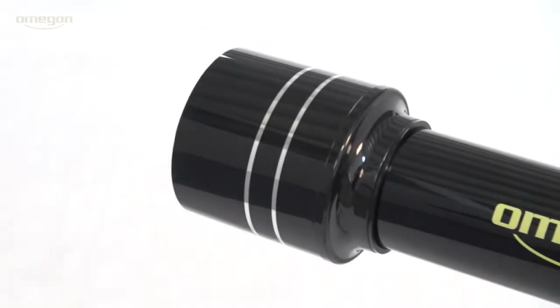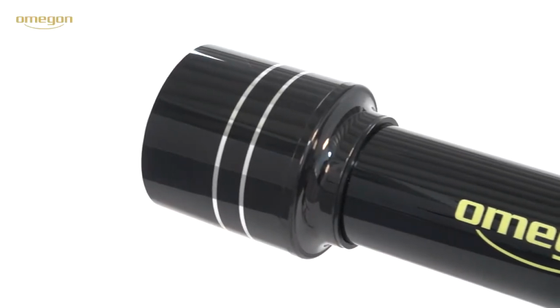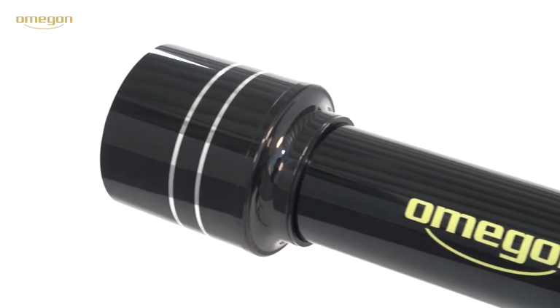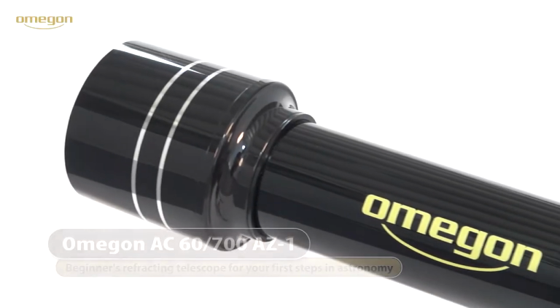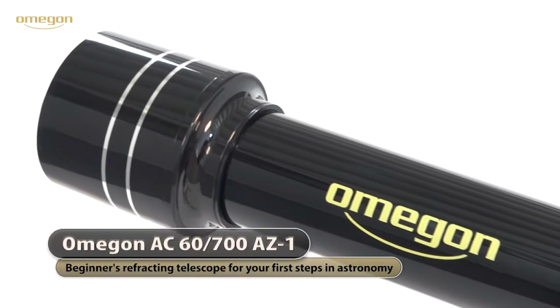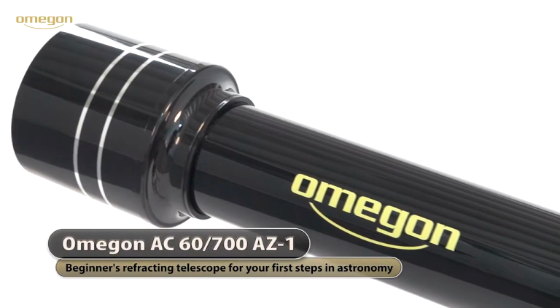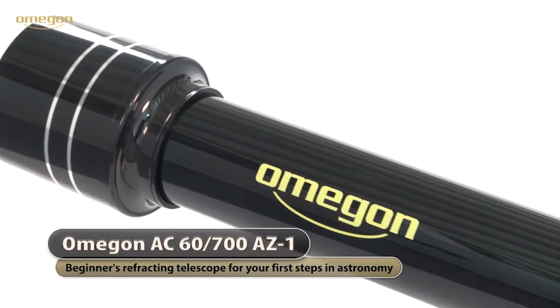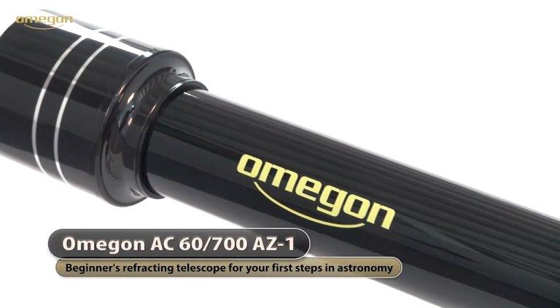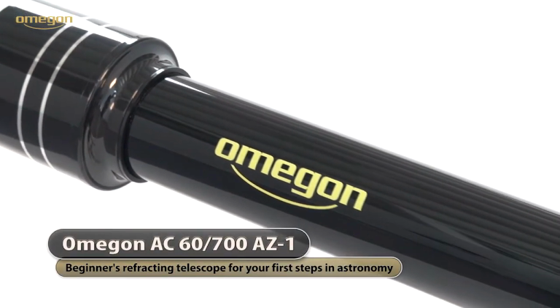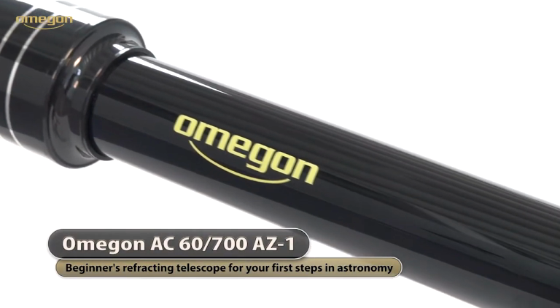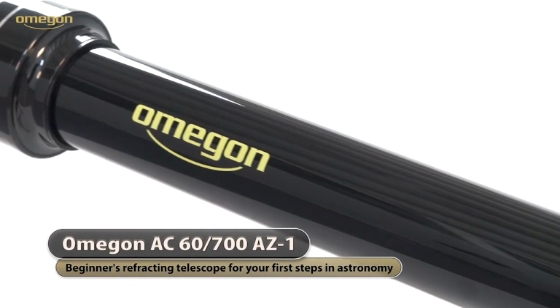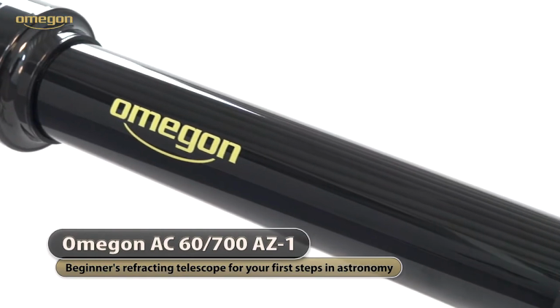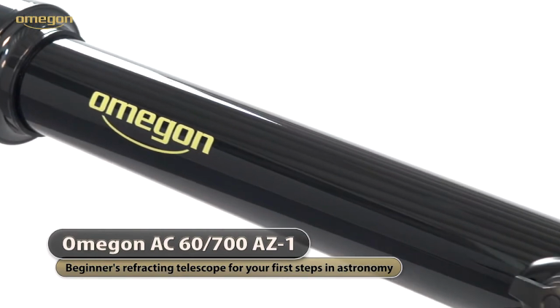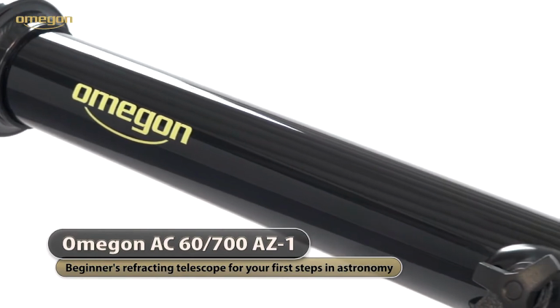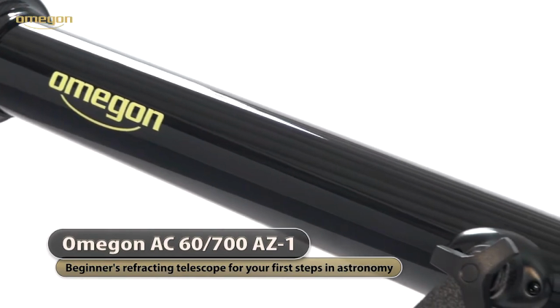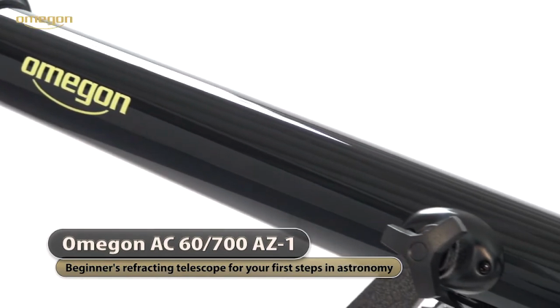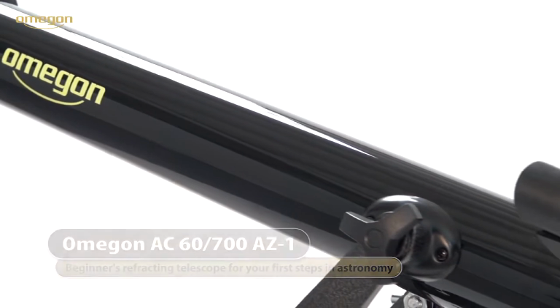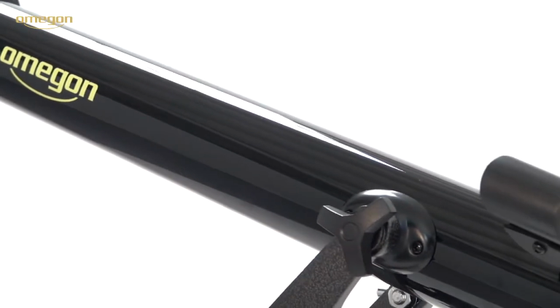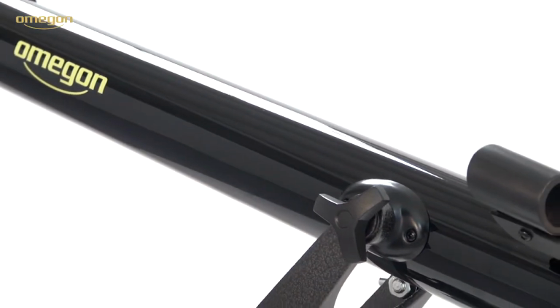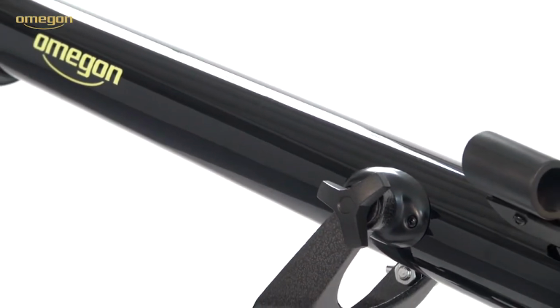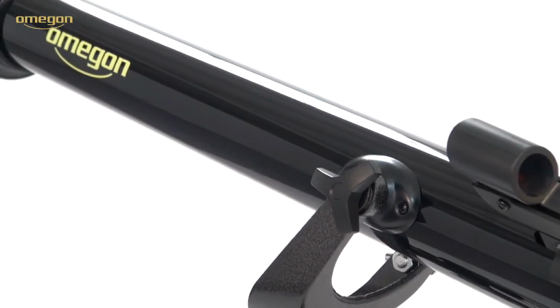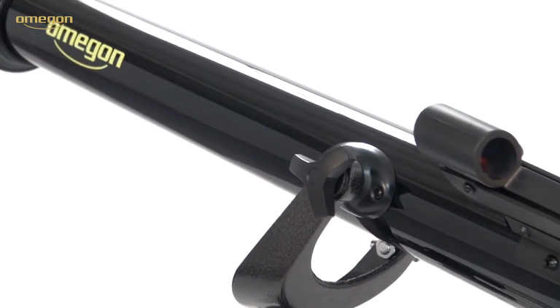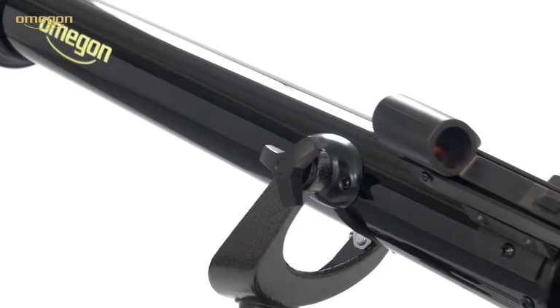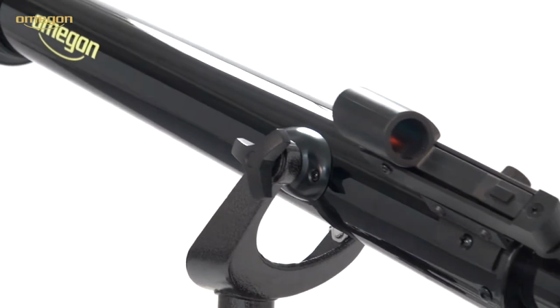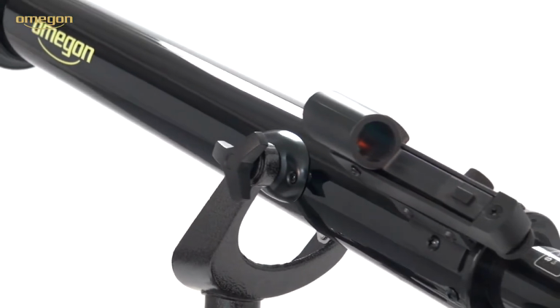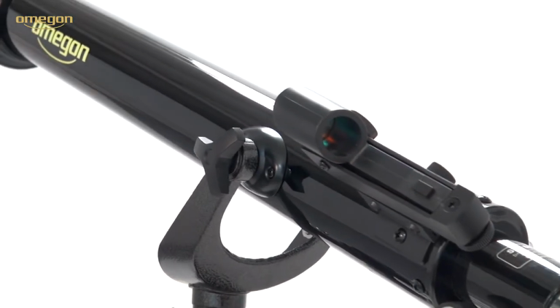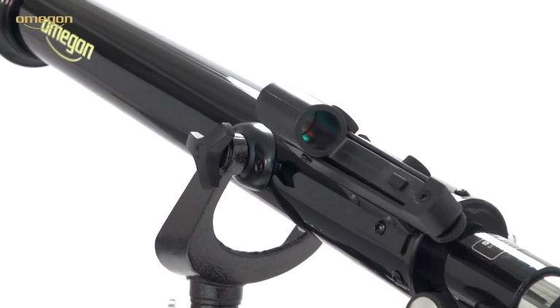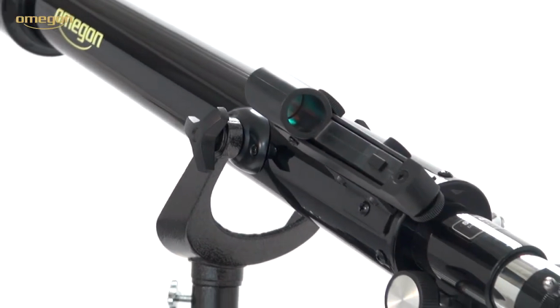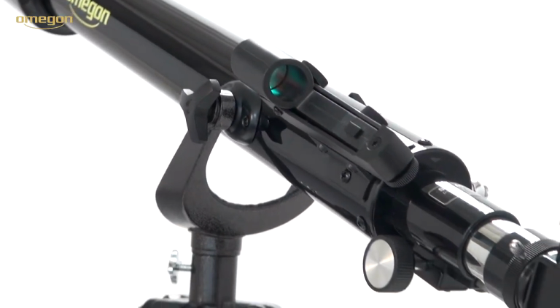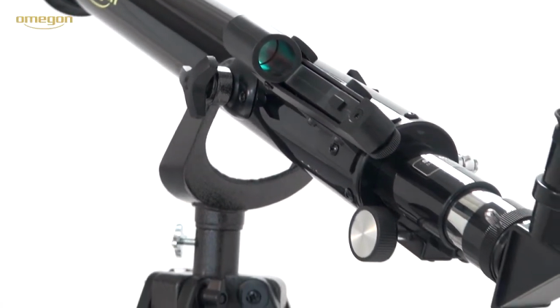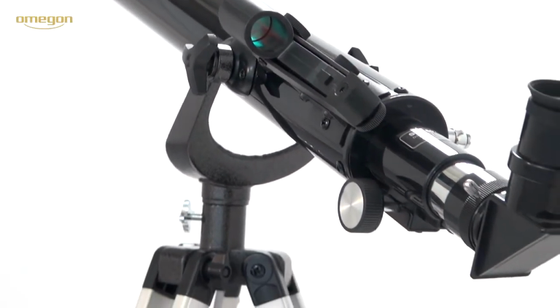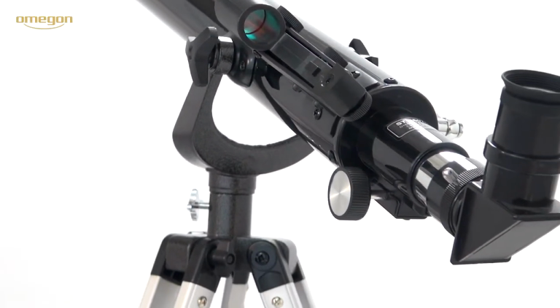The Omegon Refracting Telescope AC60-700AZ1 is perfect for easy access to amateur astronomy and it is a fantastic present for kids and grown-ups. It offers outstanding value for money.